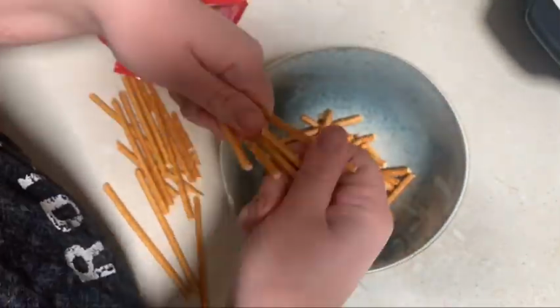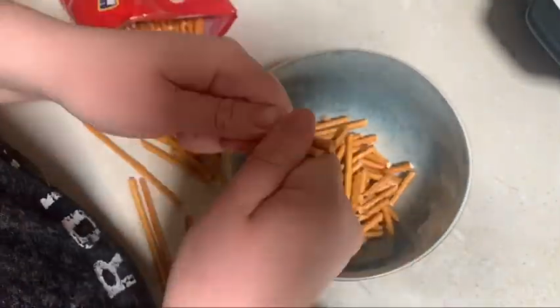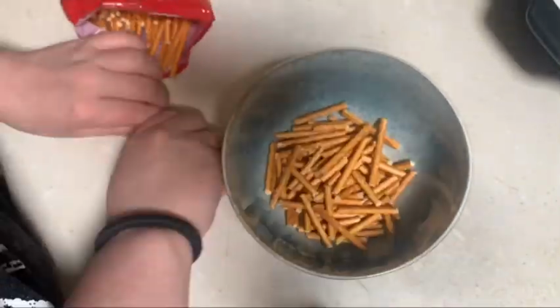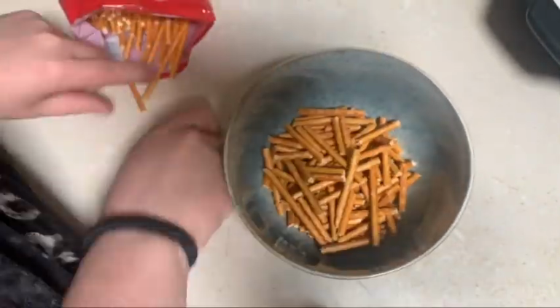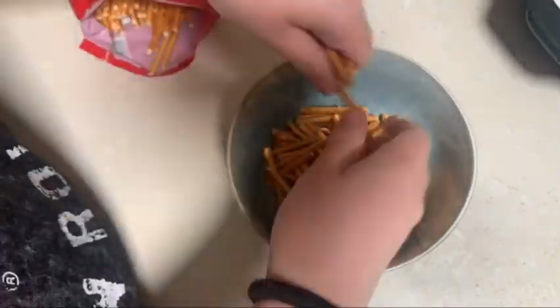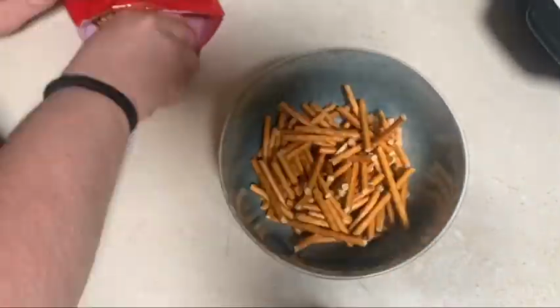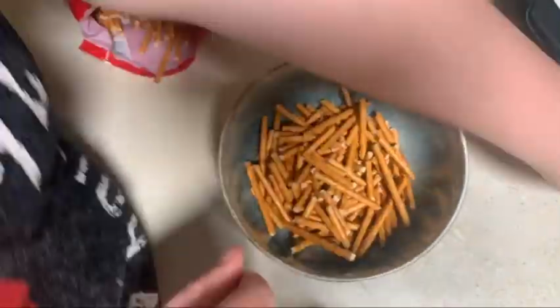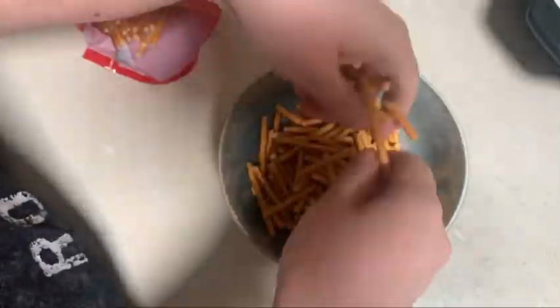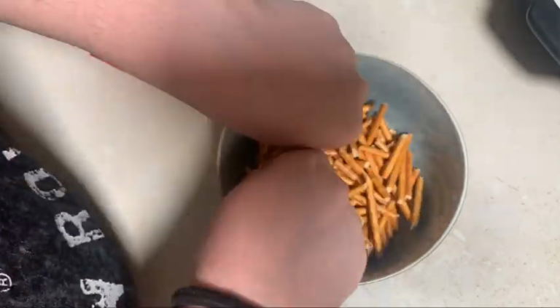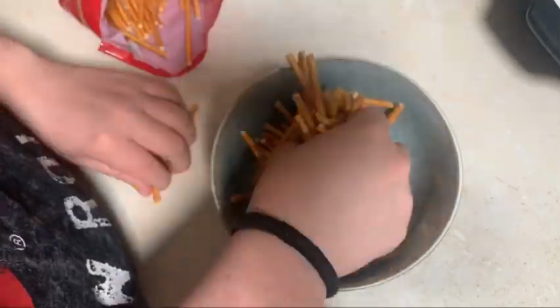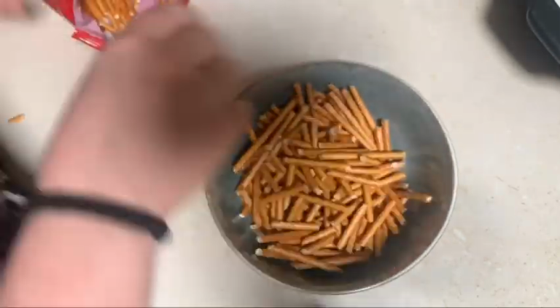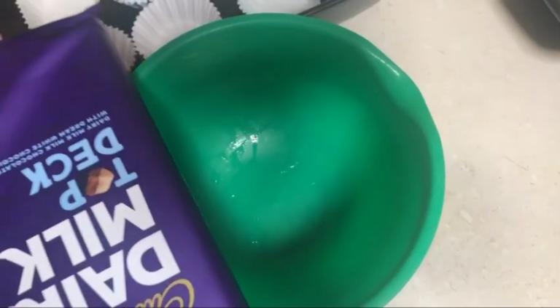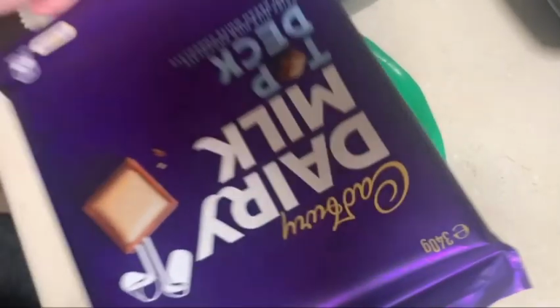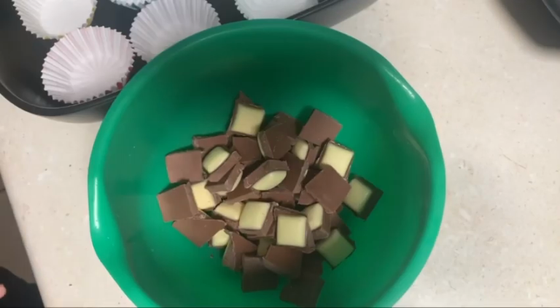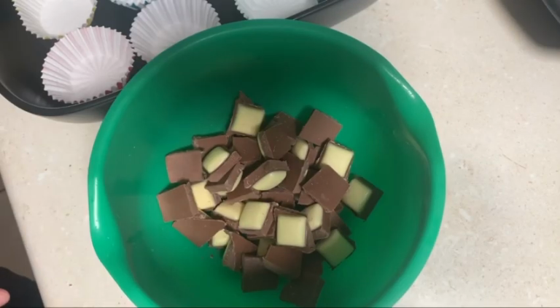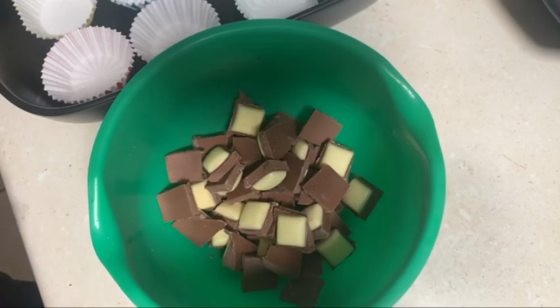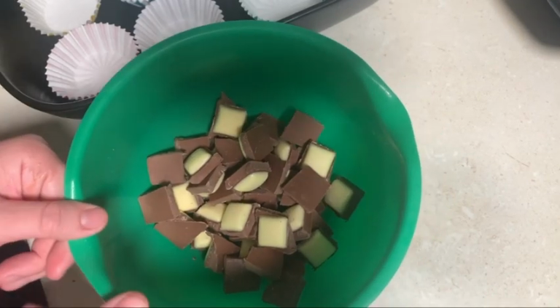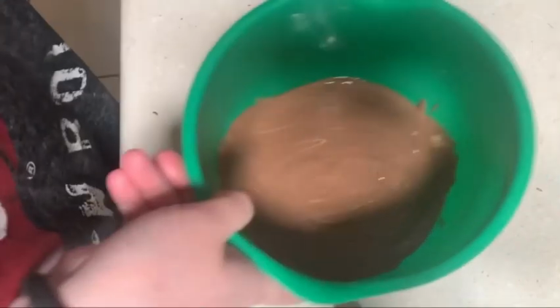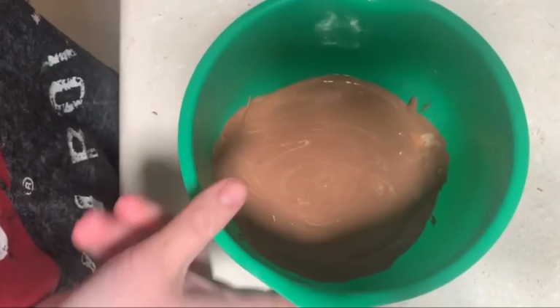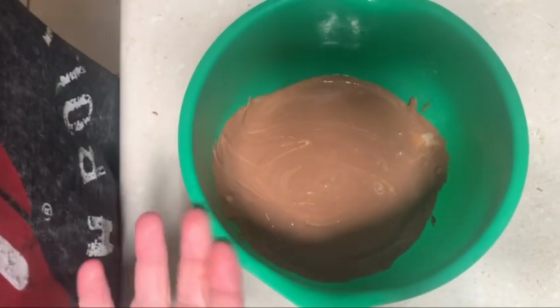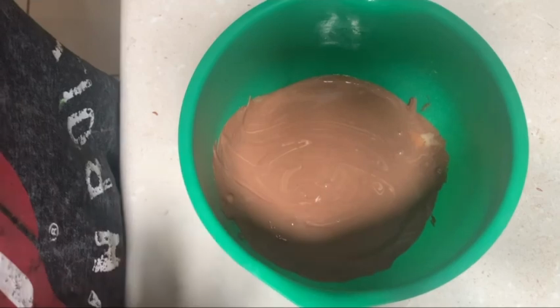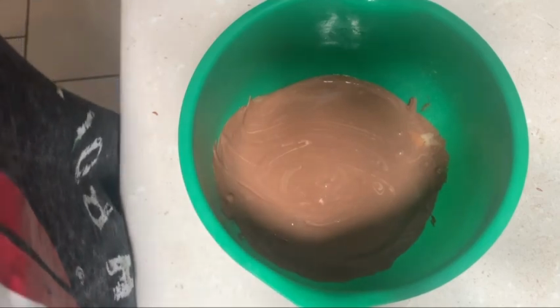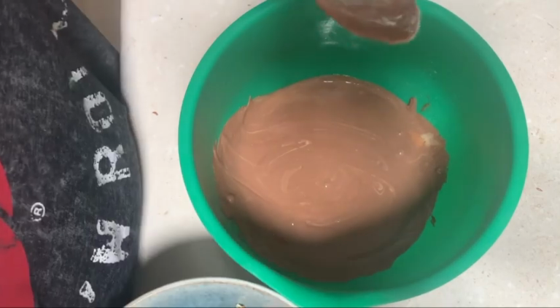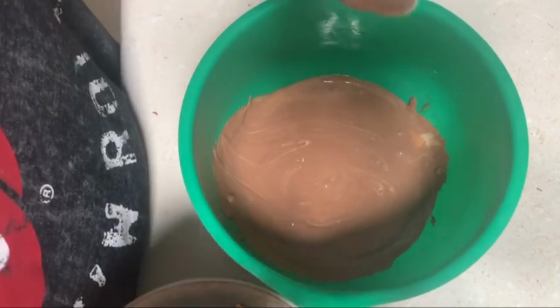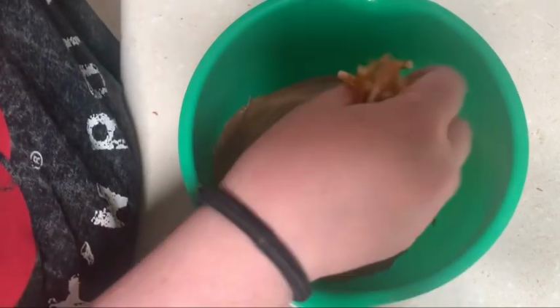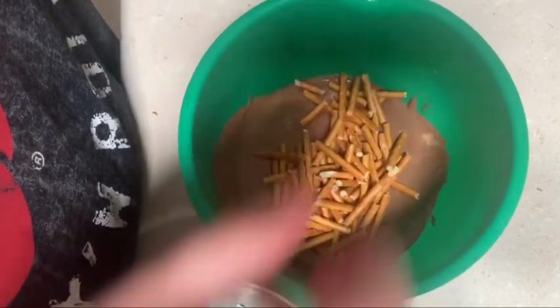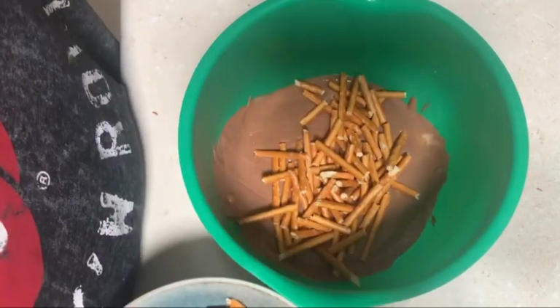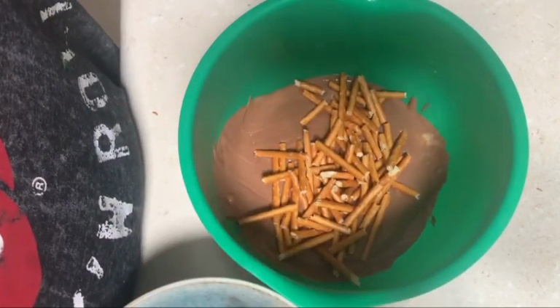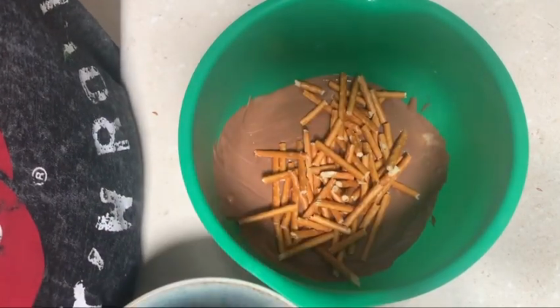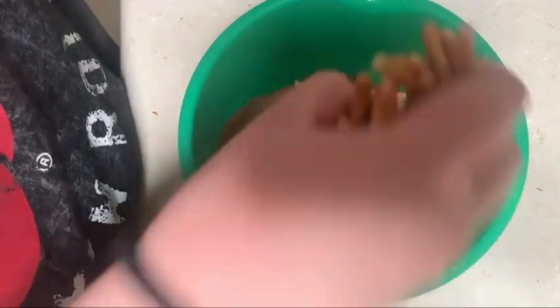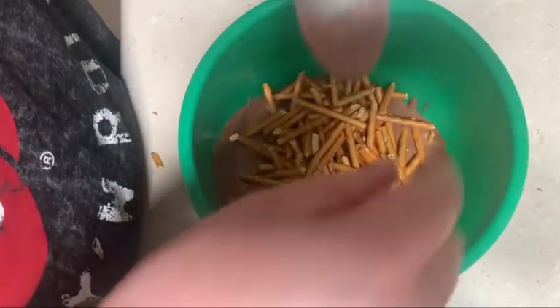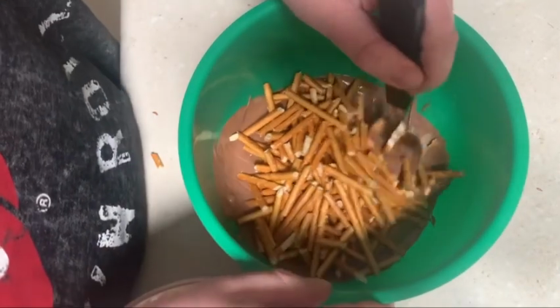Break them into little pieces so they'll fit into a cupcake wrapper. Next you need to melt your chocolate, and then slowly add your pretzels into the chocolate and mix it.